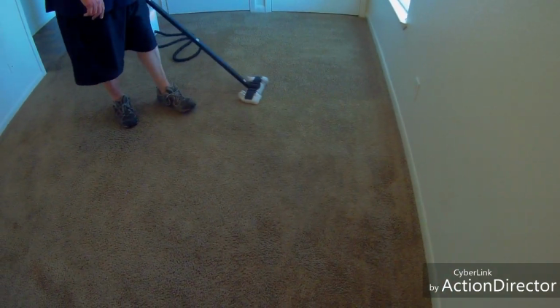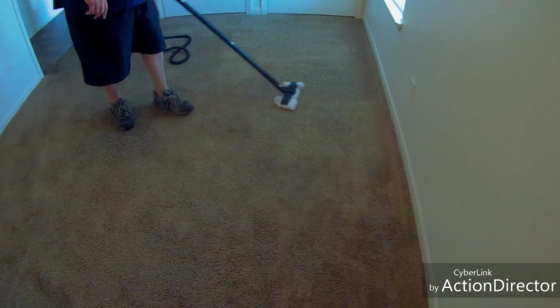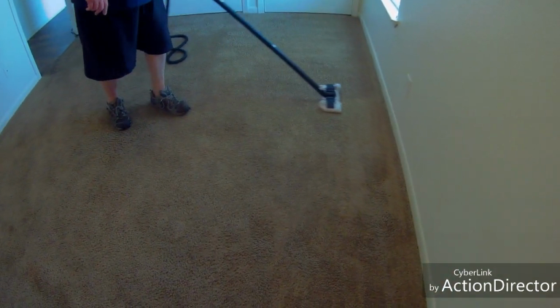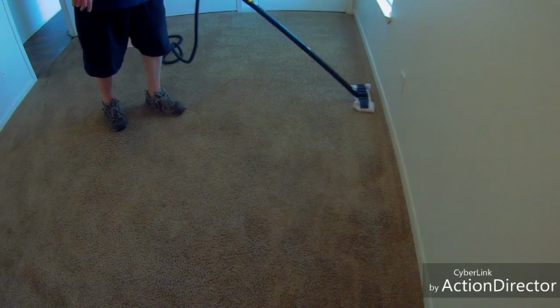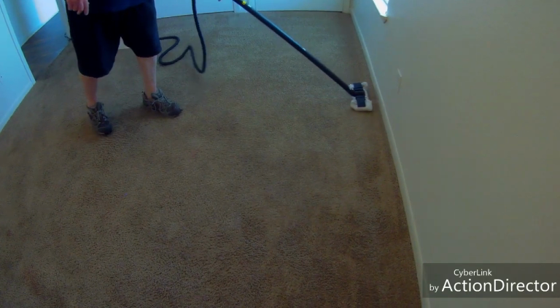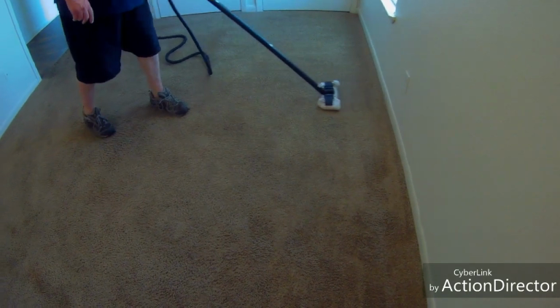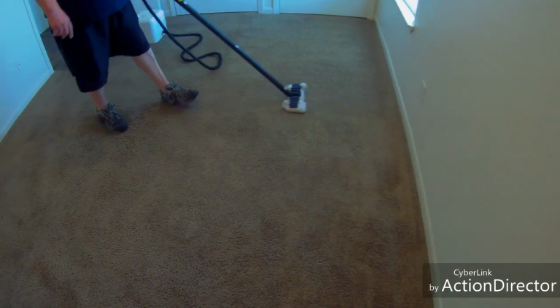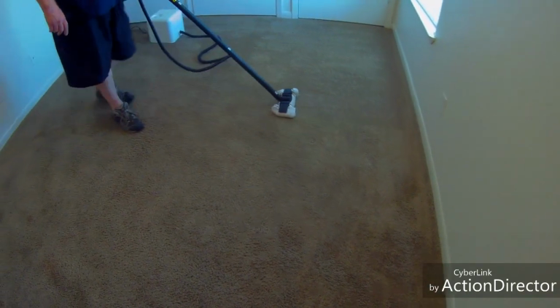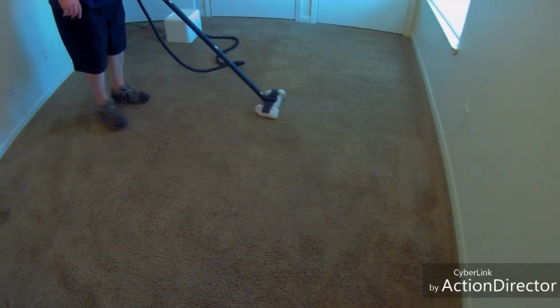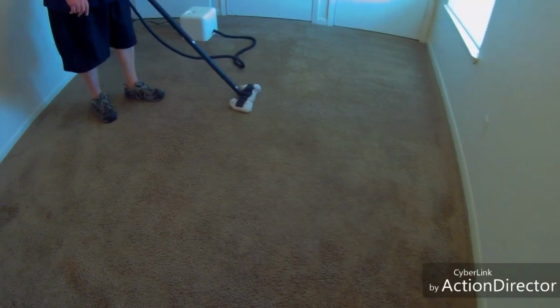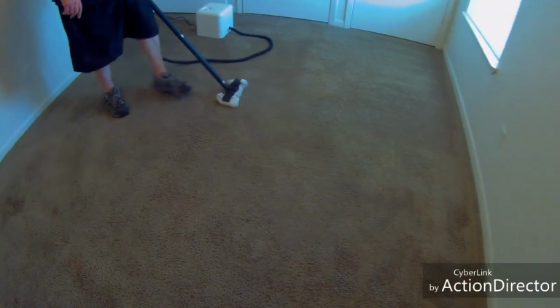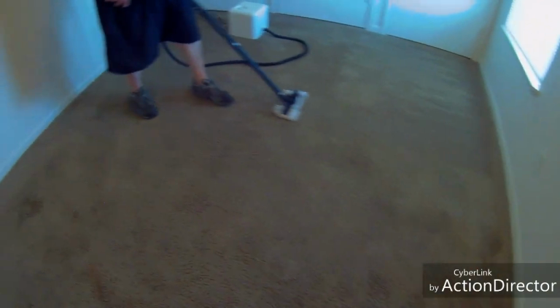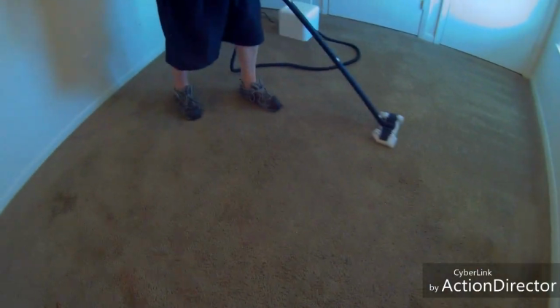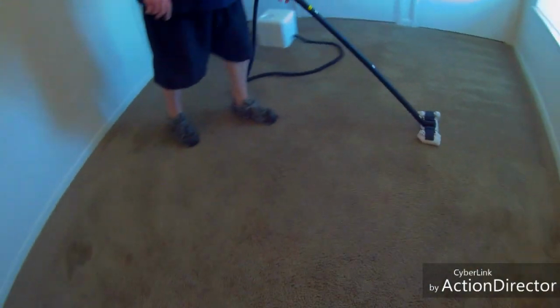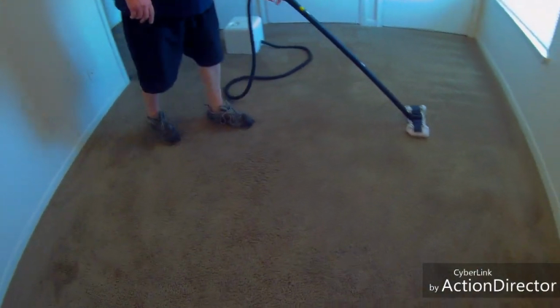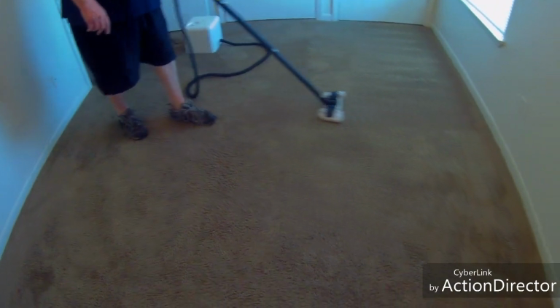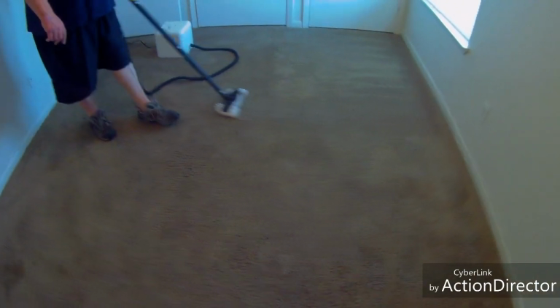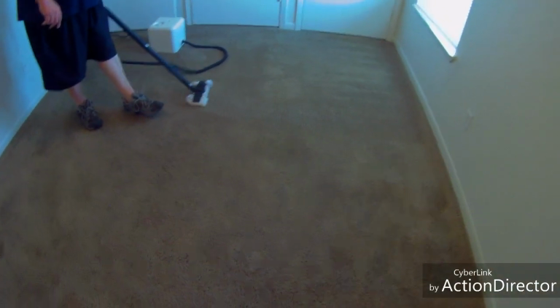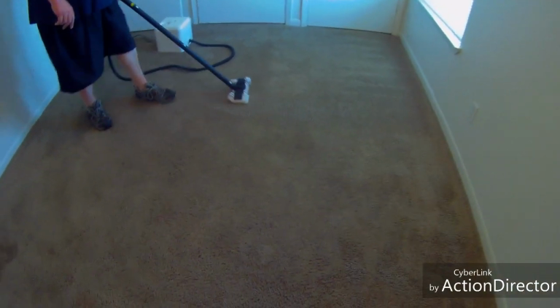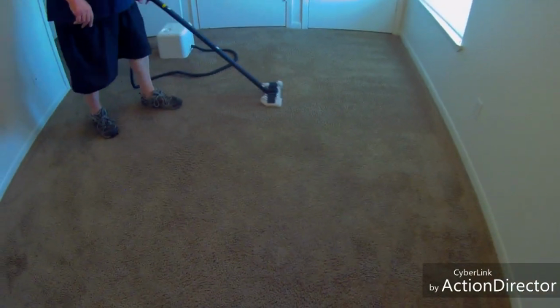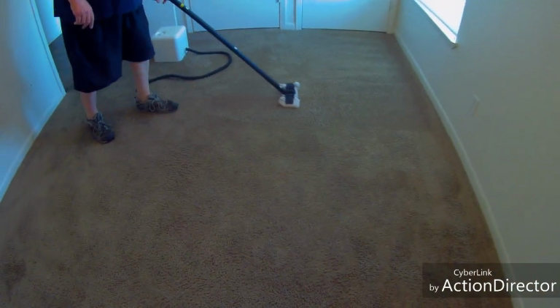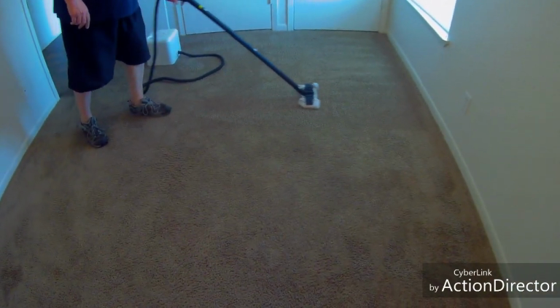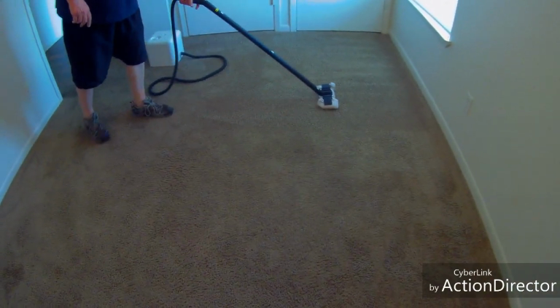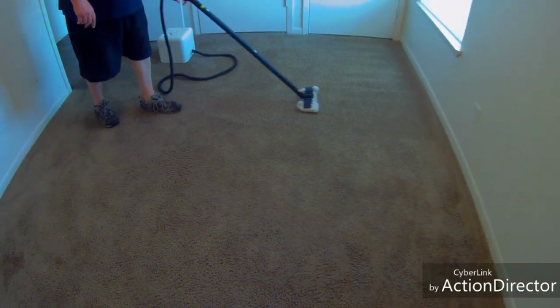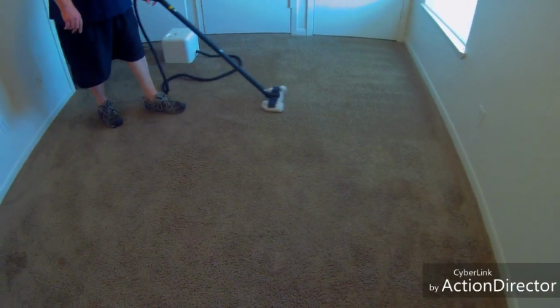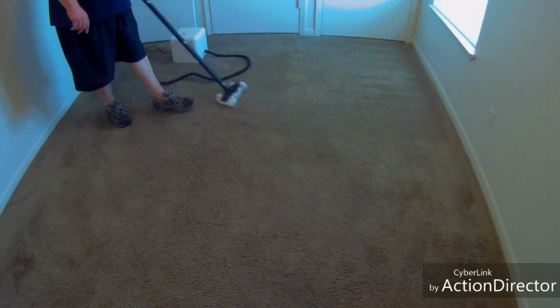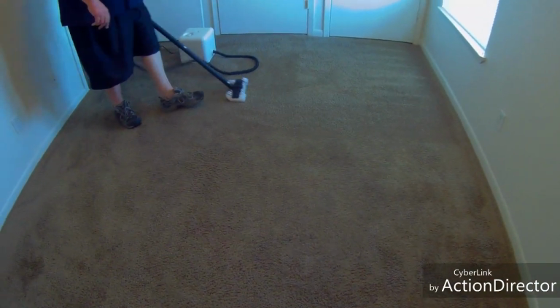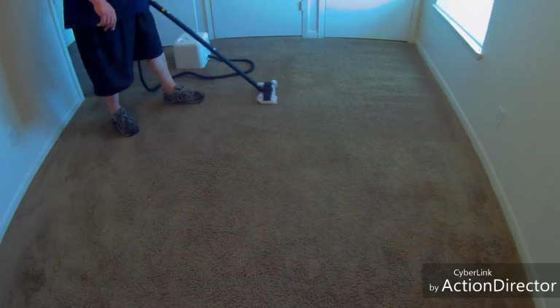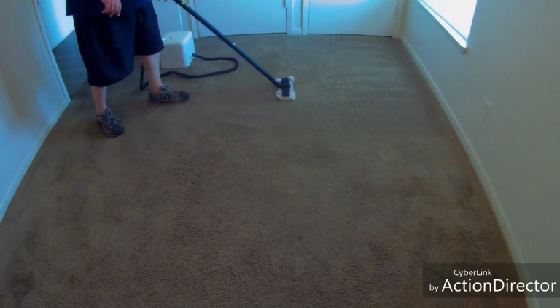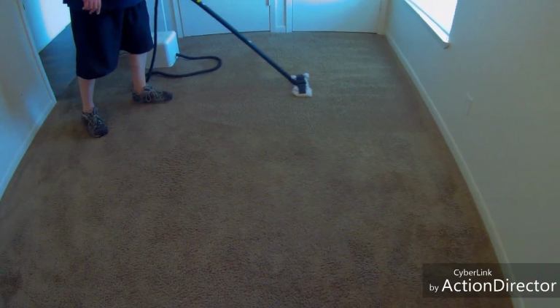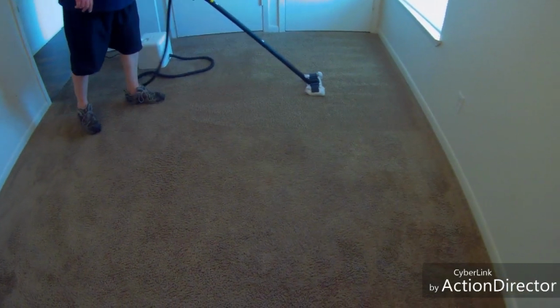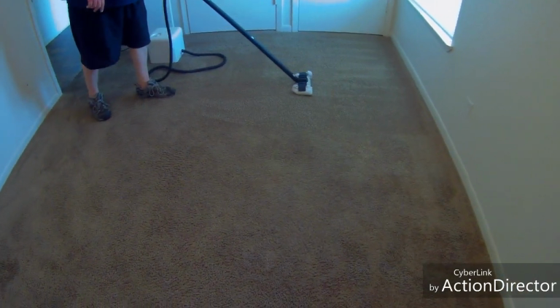It's cleaning. We've done enough Dupray videos that you know these clean carpets. We did pre-spray with a neutral pH pre-spray and some ammonia on the dirtiest stuff. We also used some 6% peroxide.